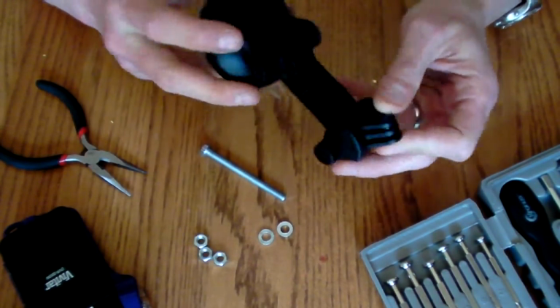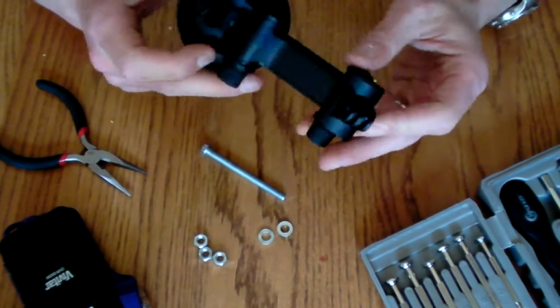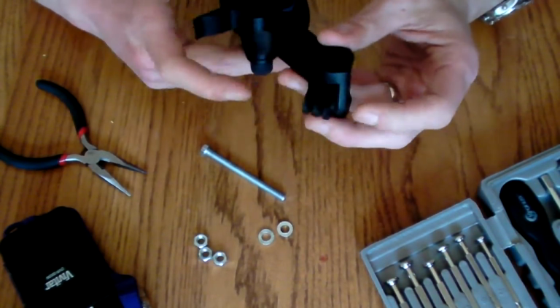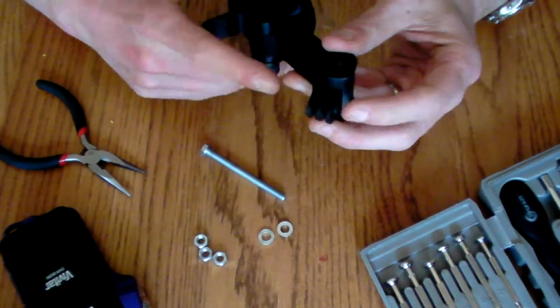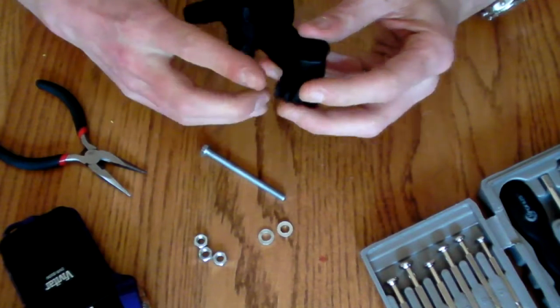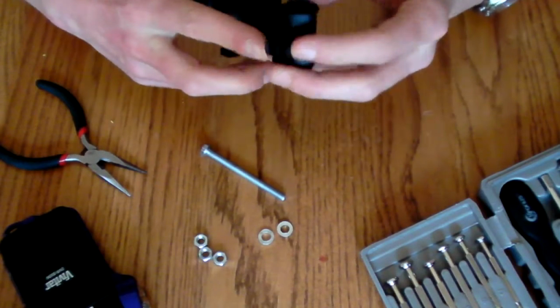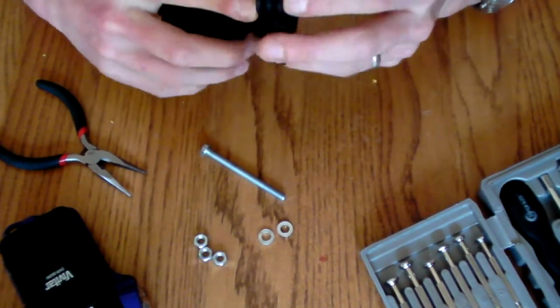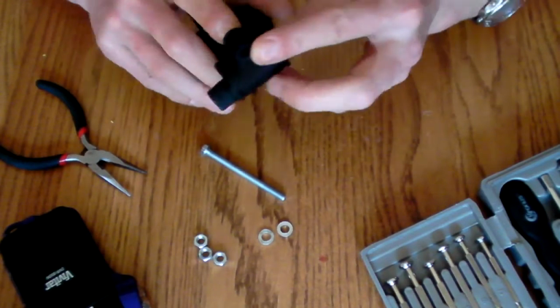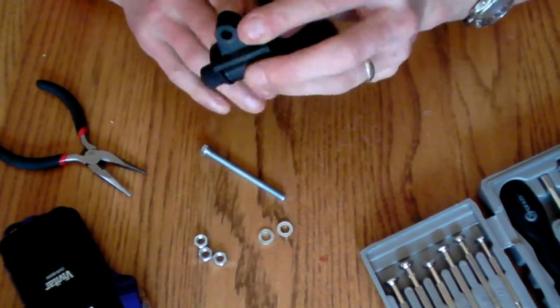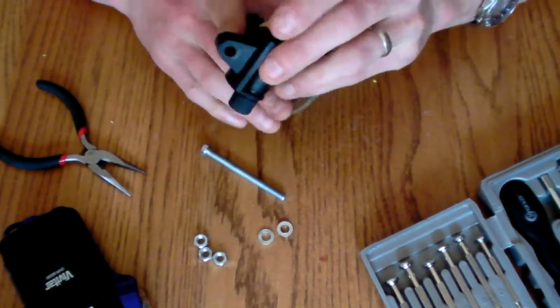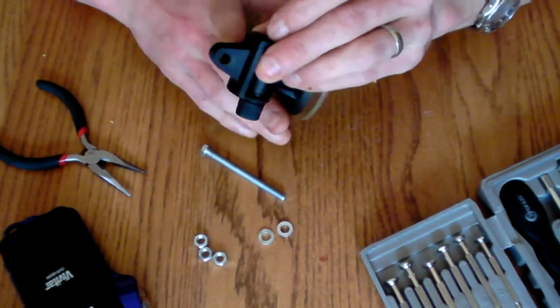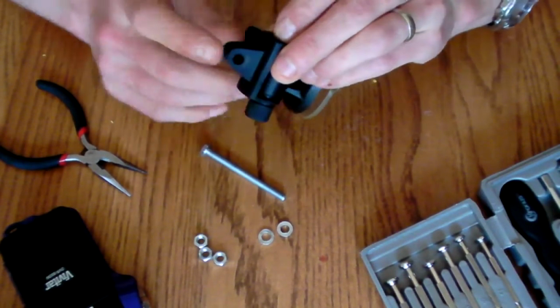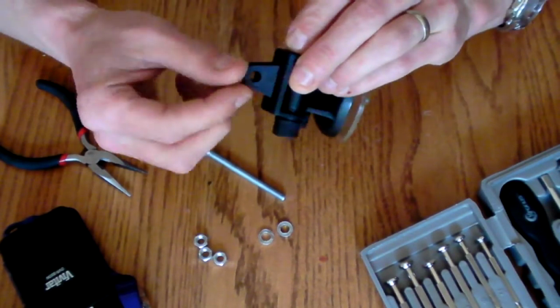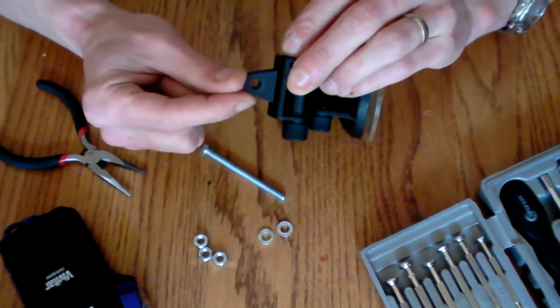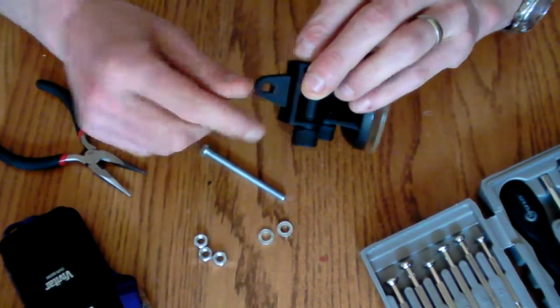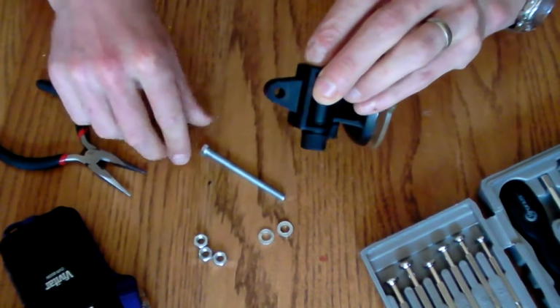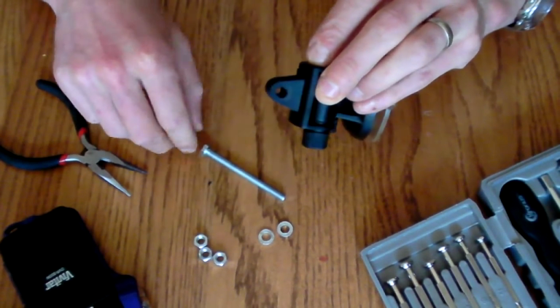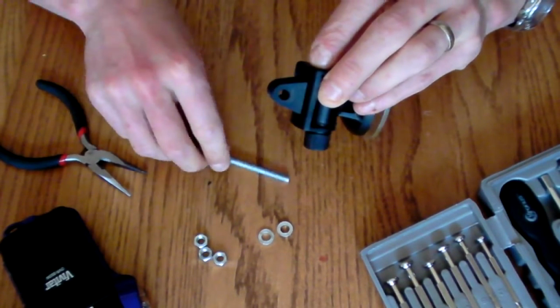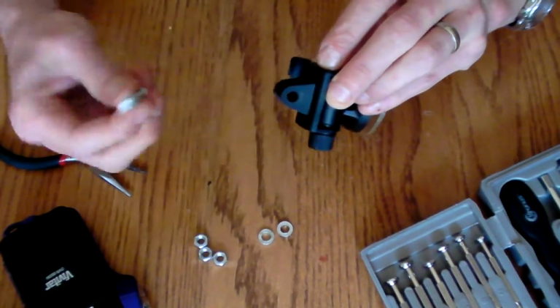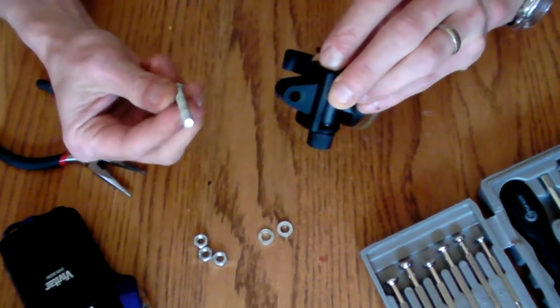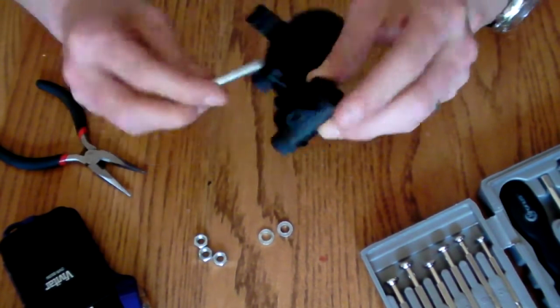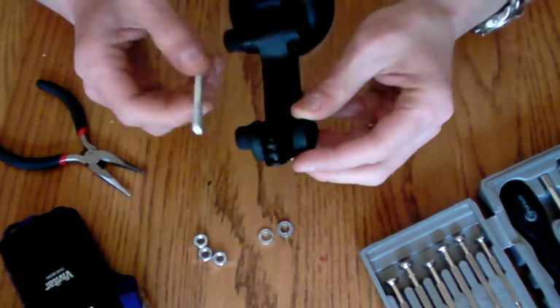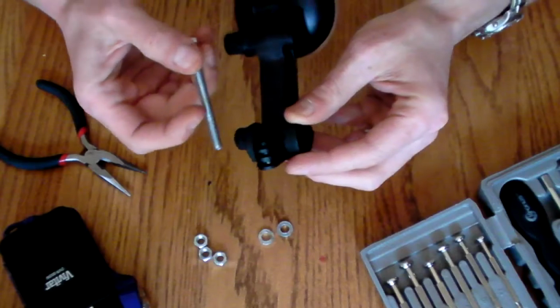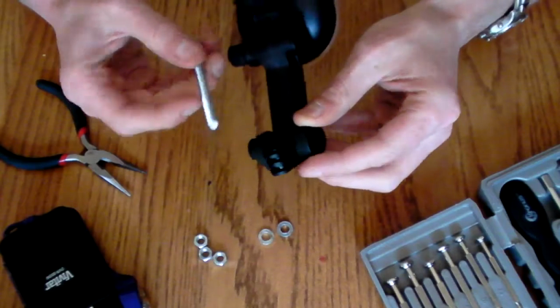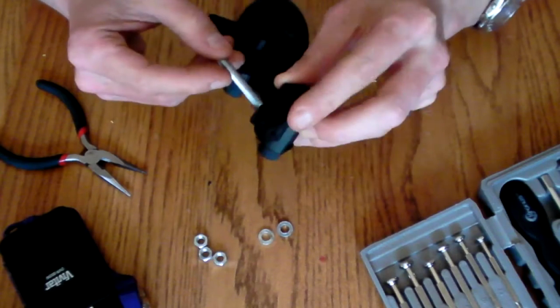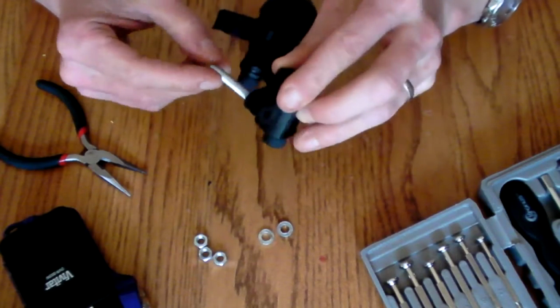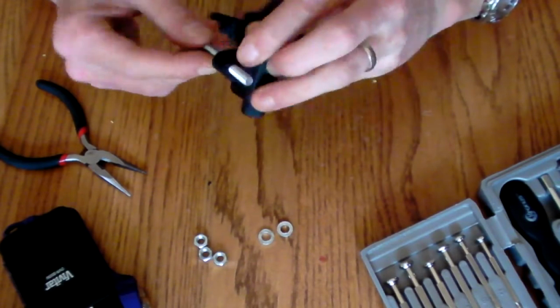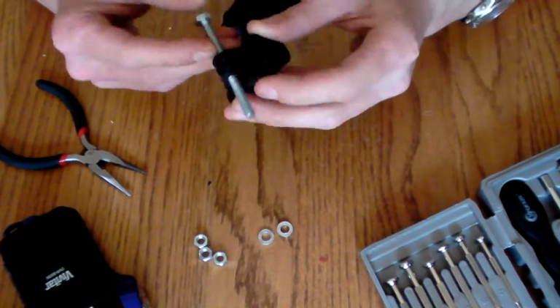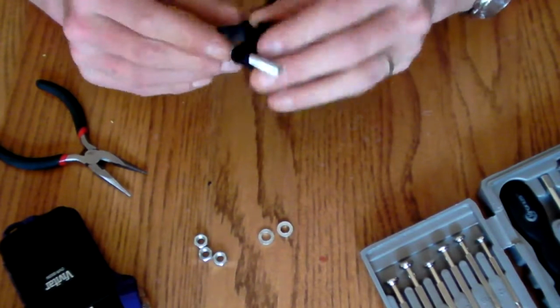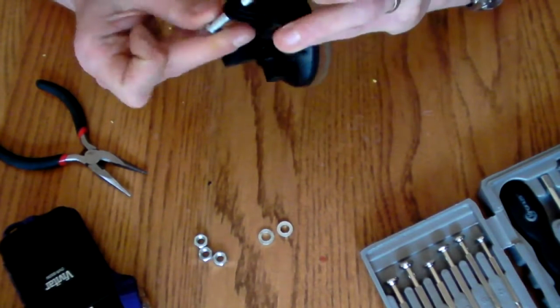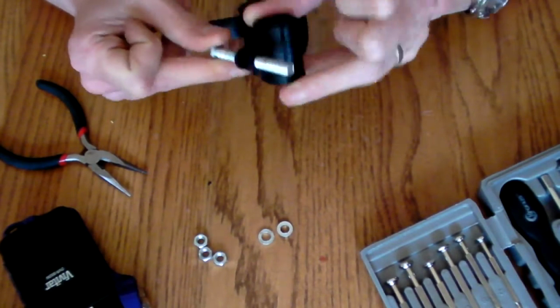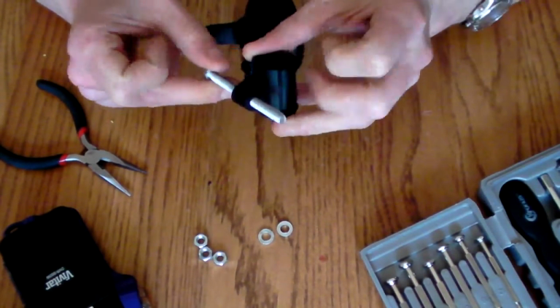In some cases, you will need to bore out the hole here to fit your quarter inch screw. This one already fits it pretty well.